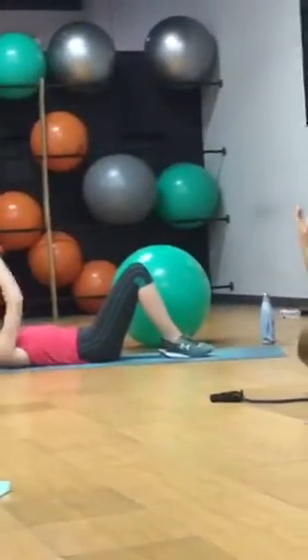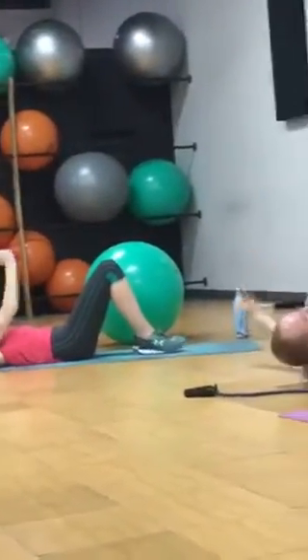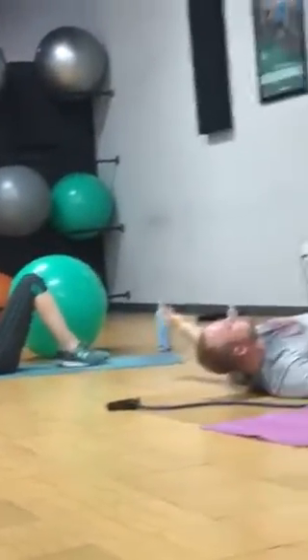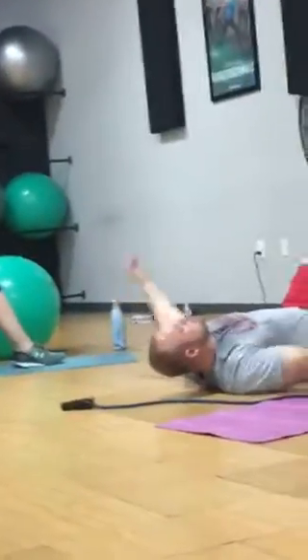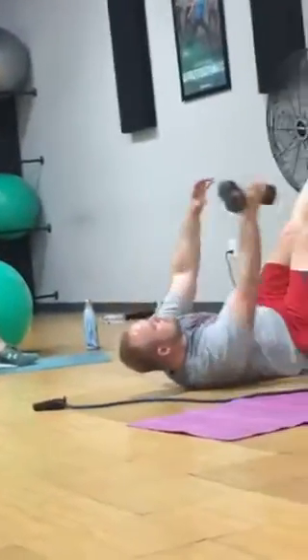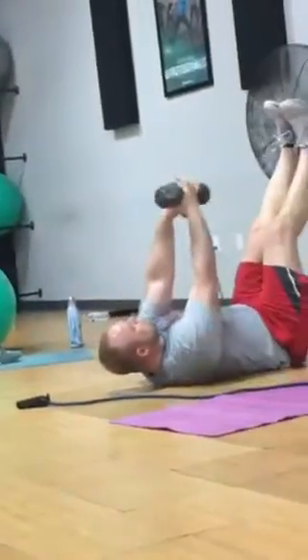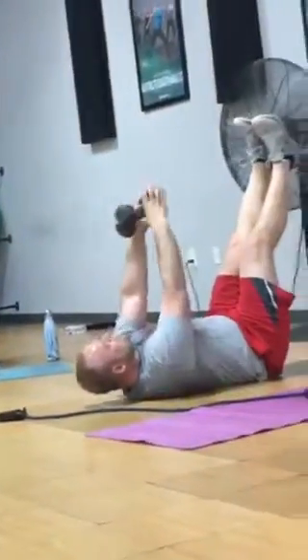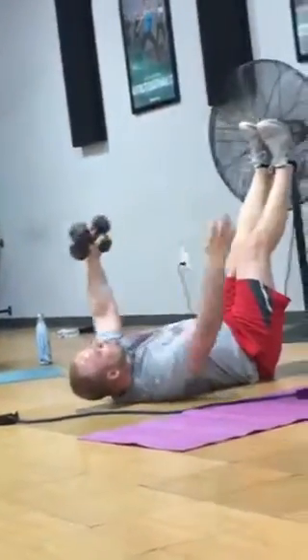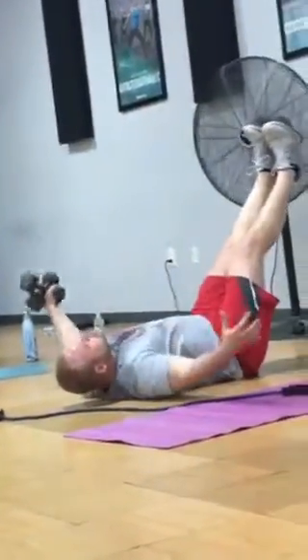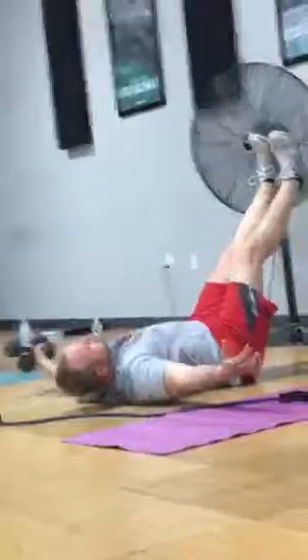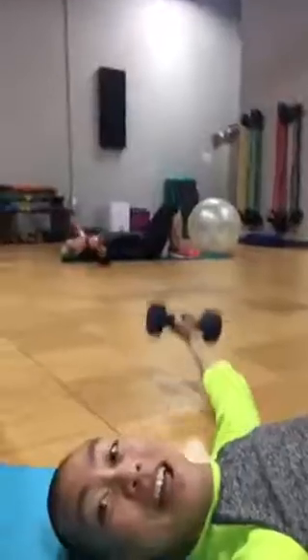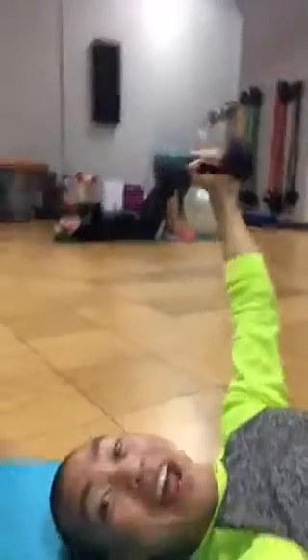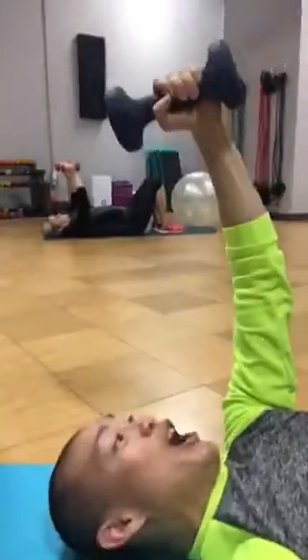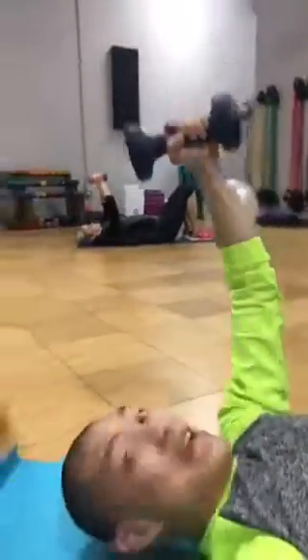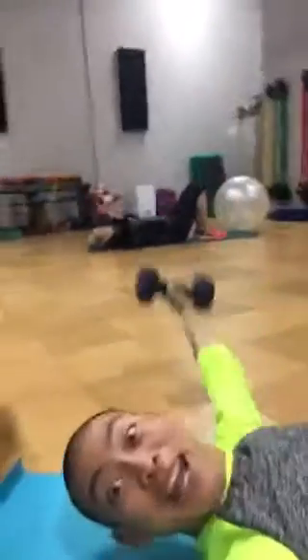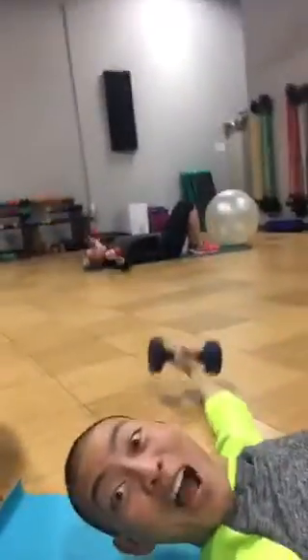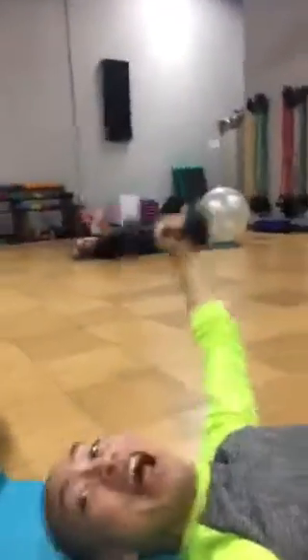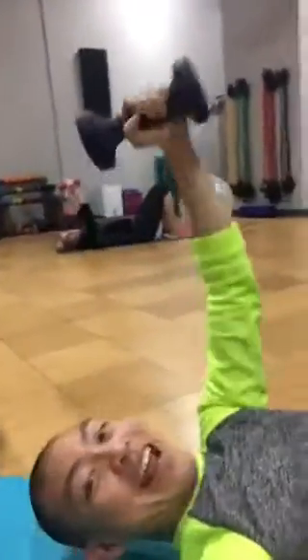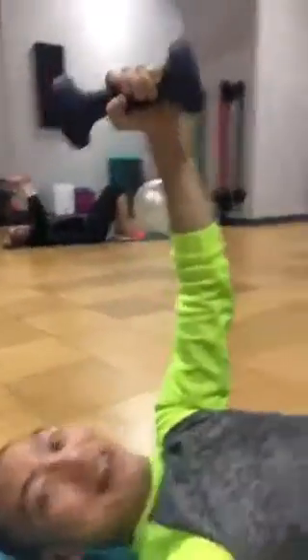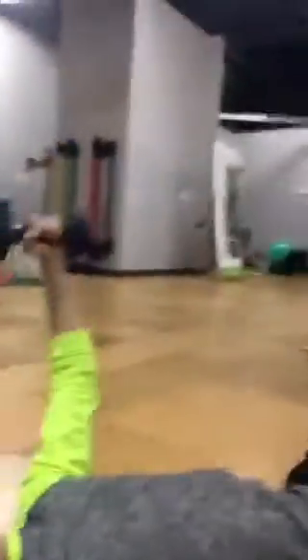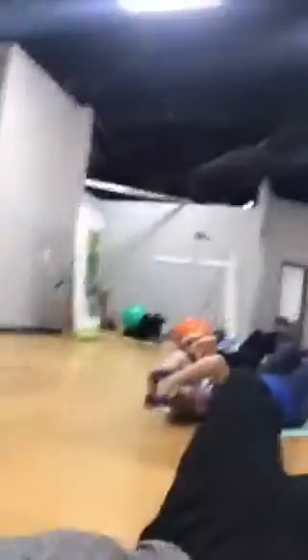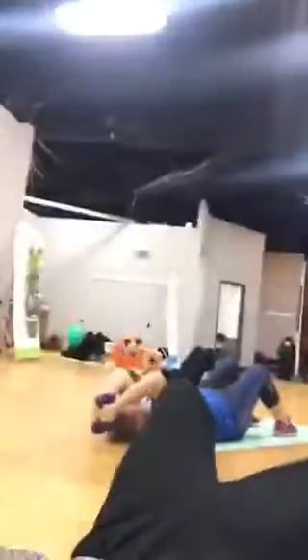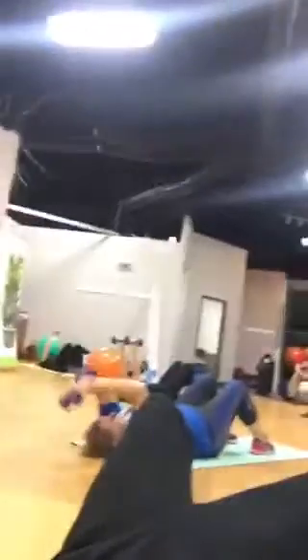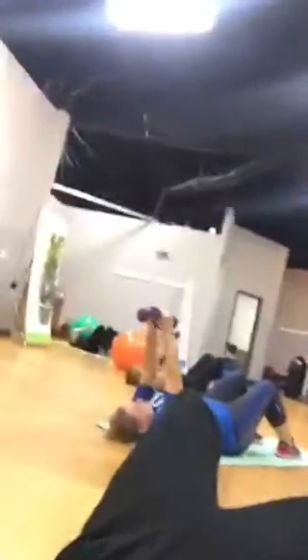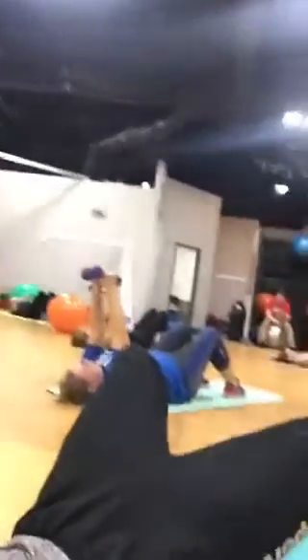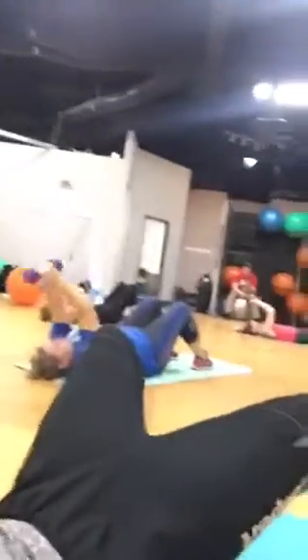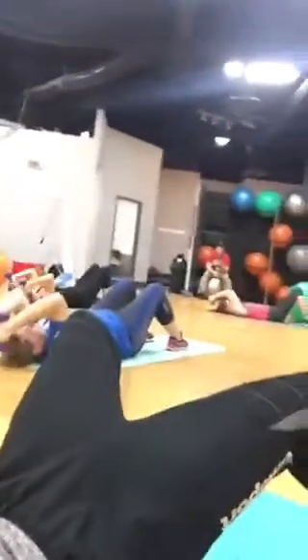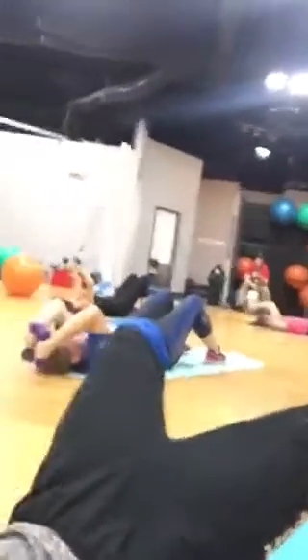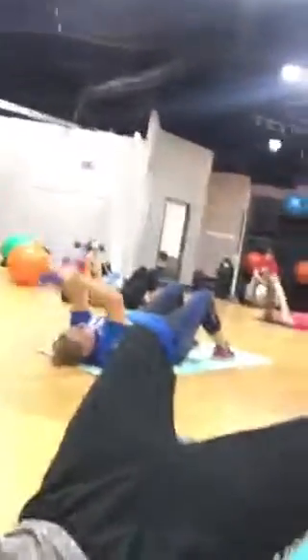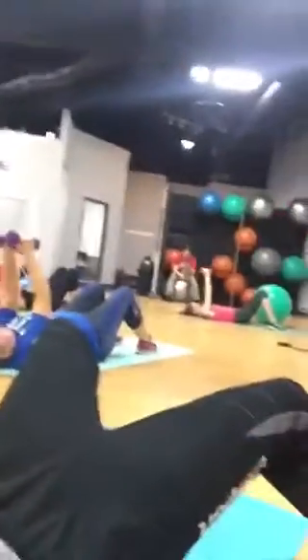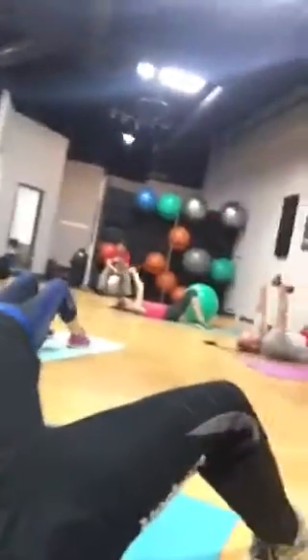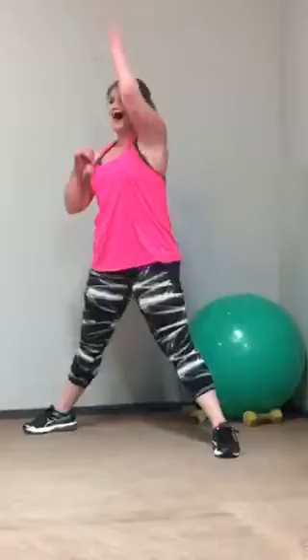Up. Out. Up. Out. Overhead. Drop it down and up. Down. Up. Up!